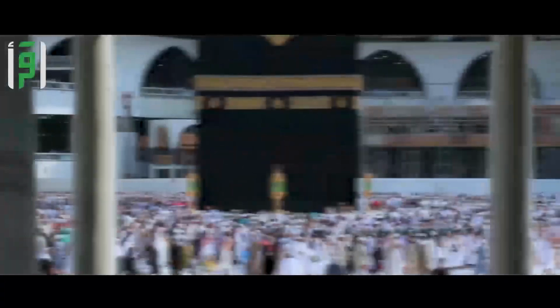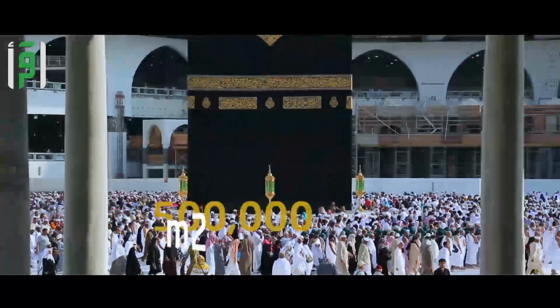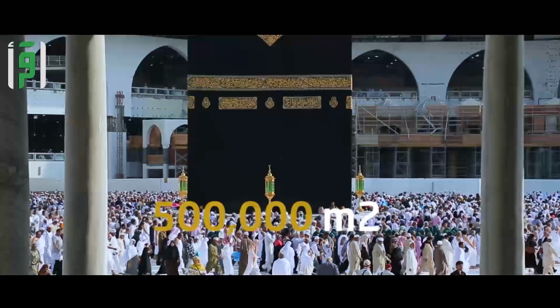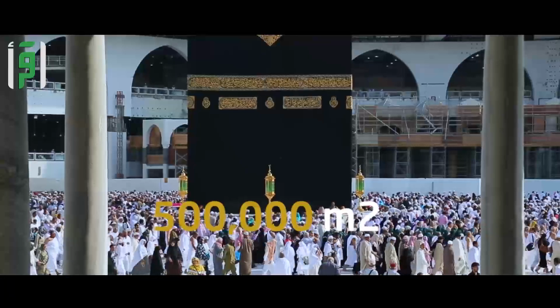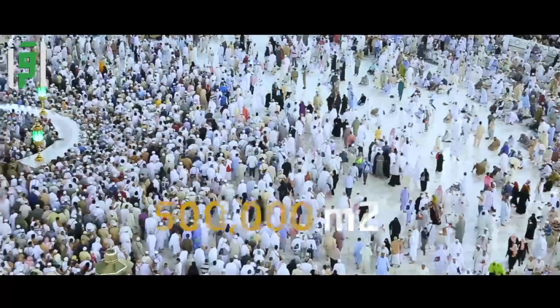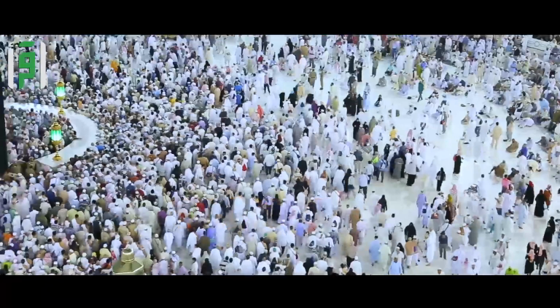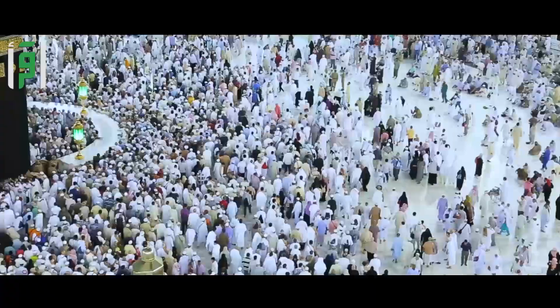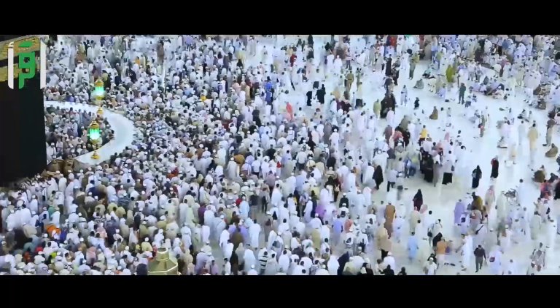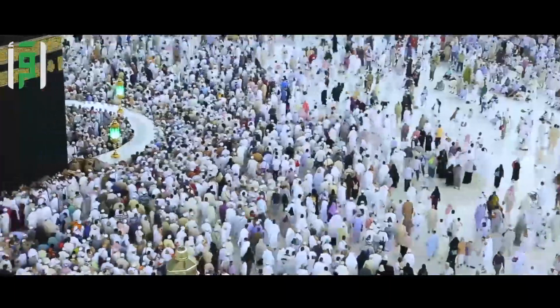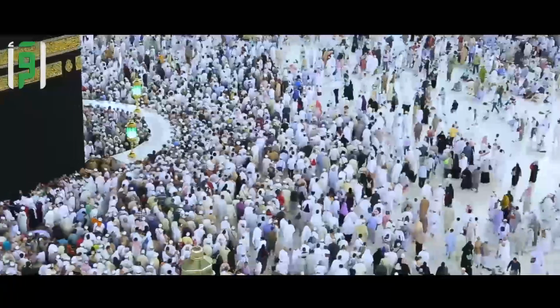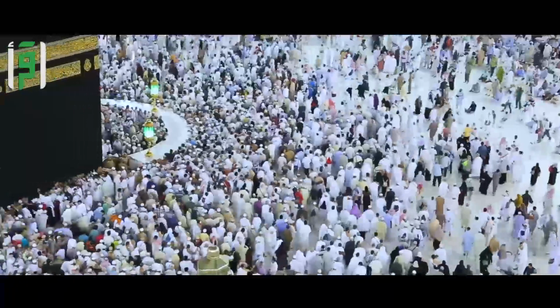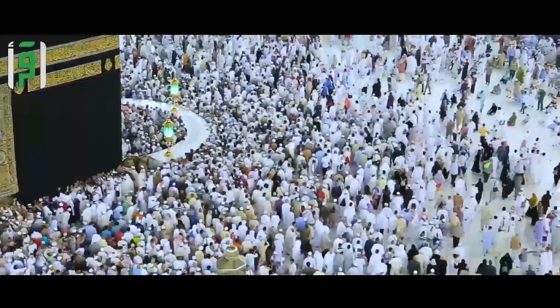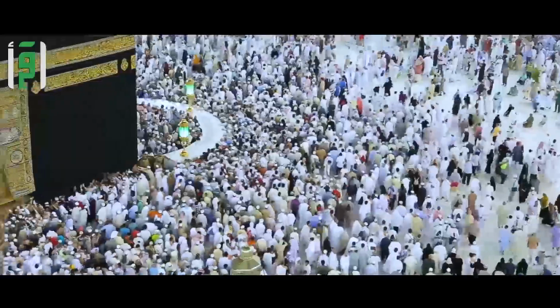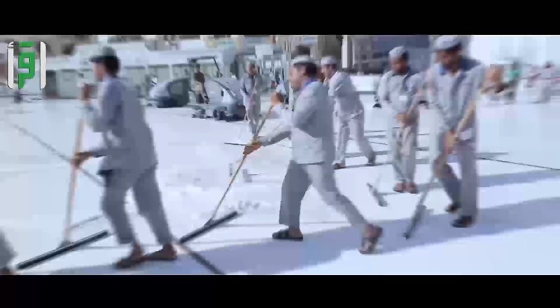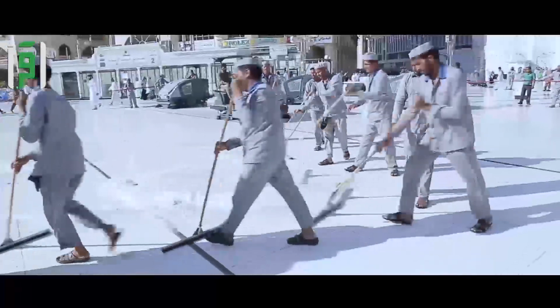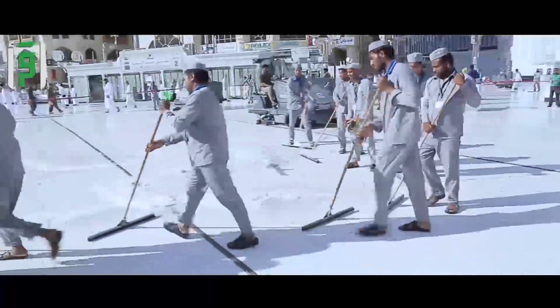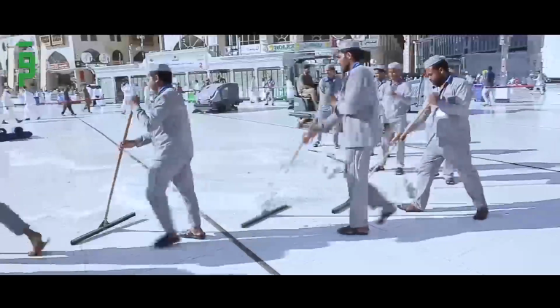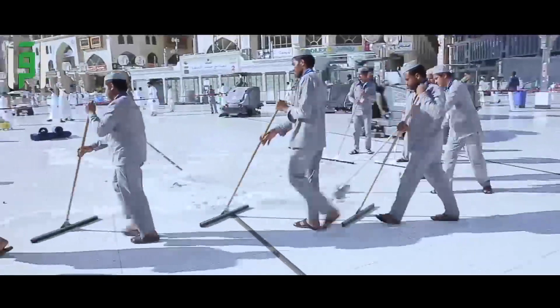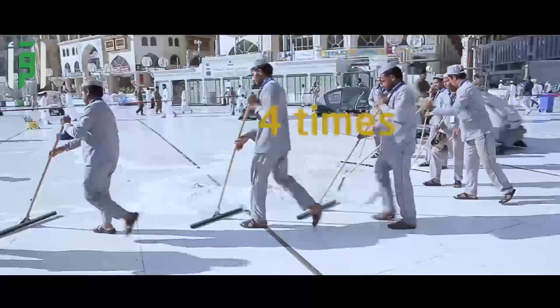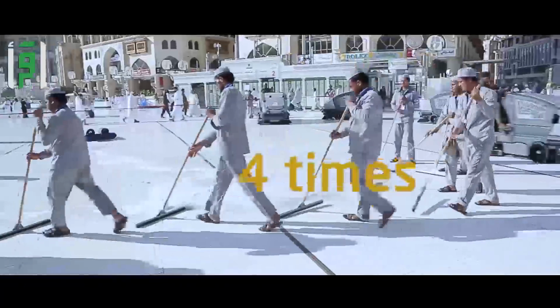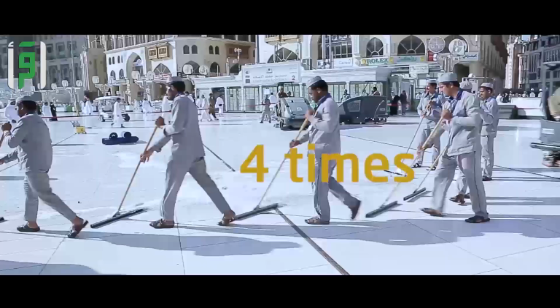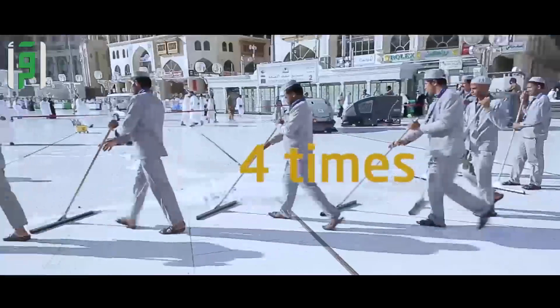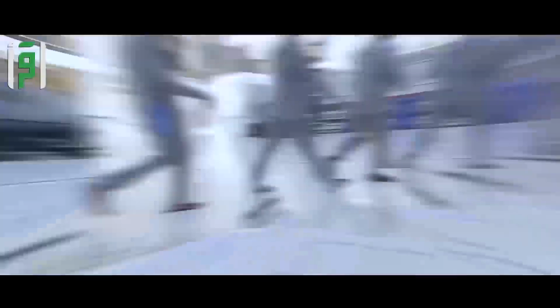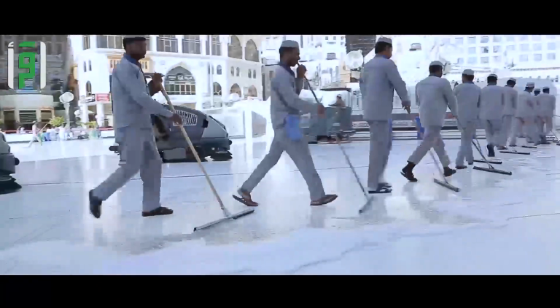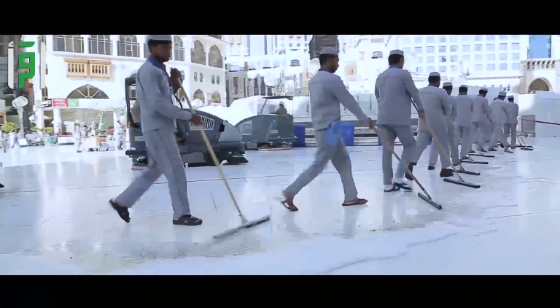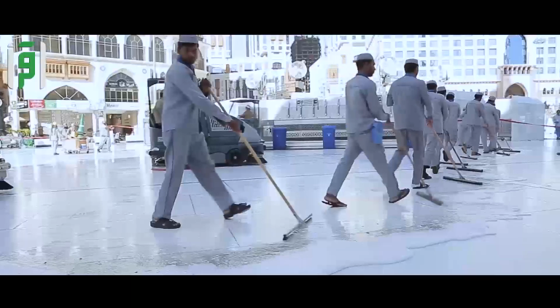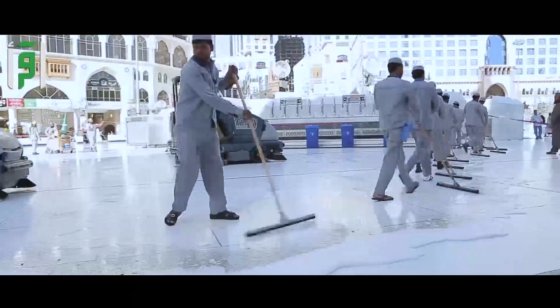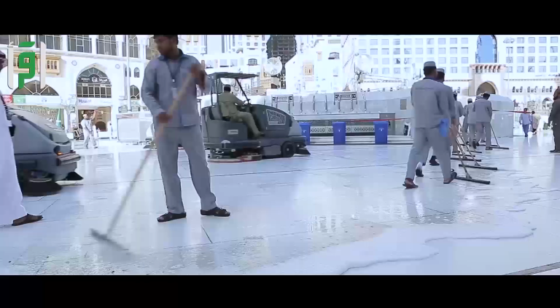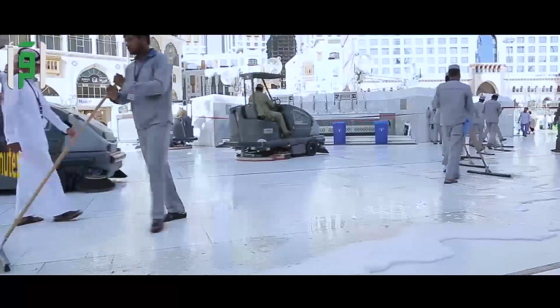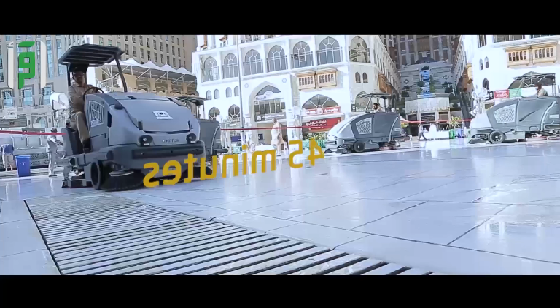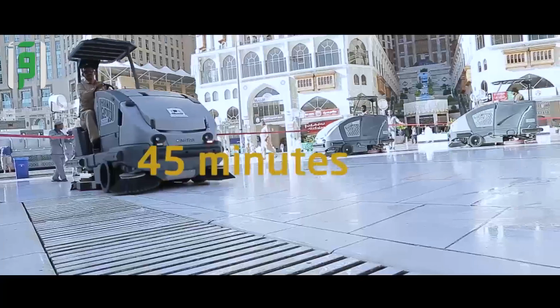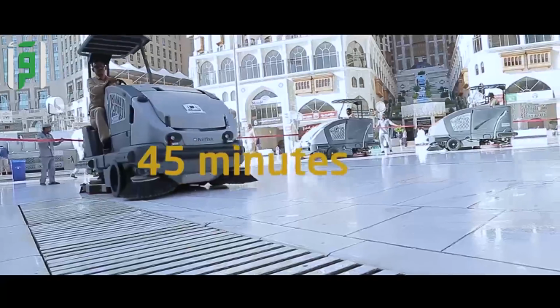A half a million square meters of floors and marble tiles serving millions of Muslims are cleaned four times every single day. How does the entire Grand Mosque get fully cleaned in just 45 minutes?